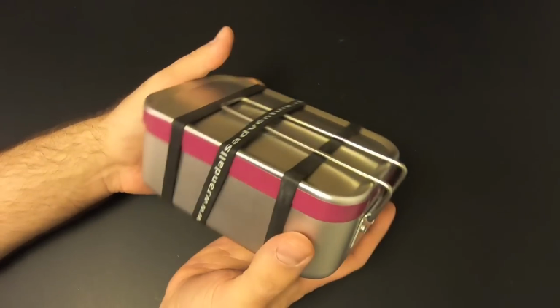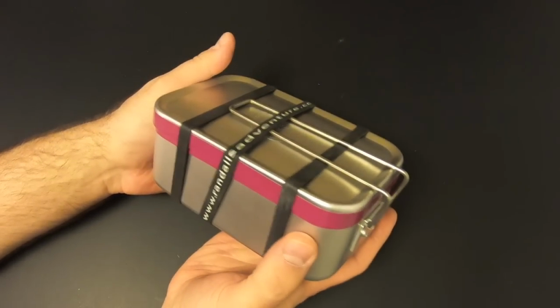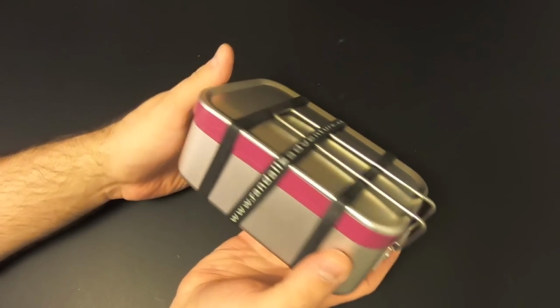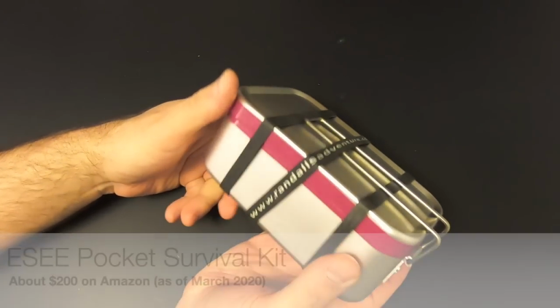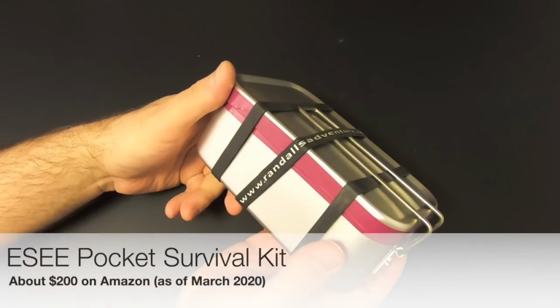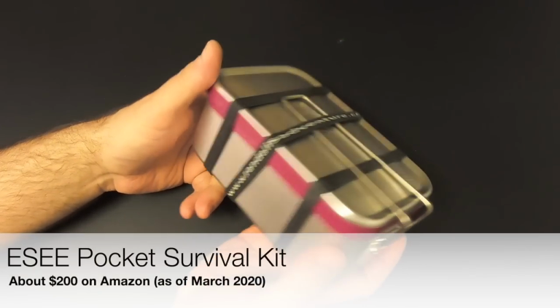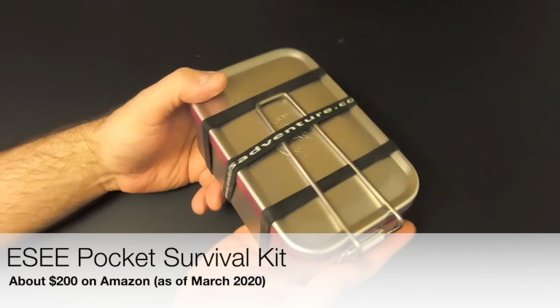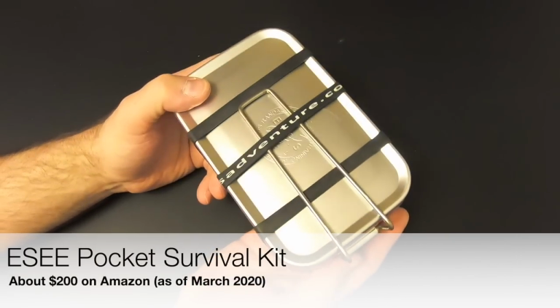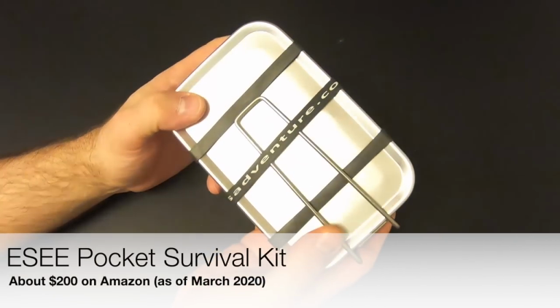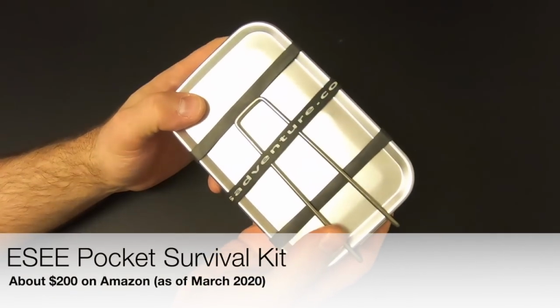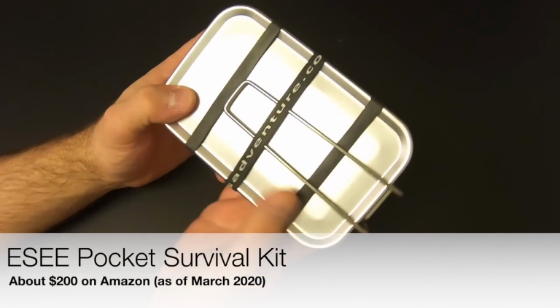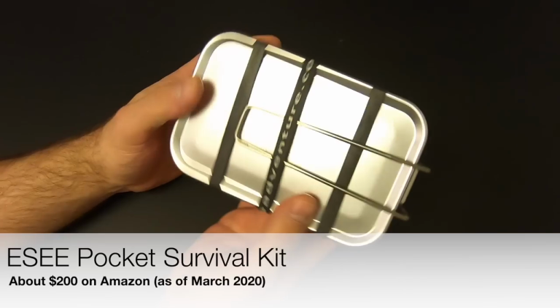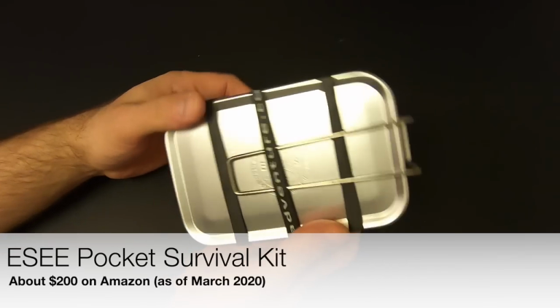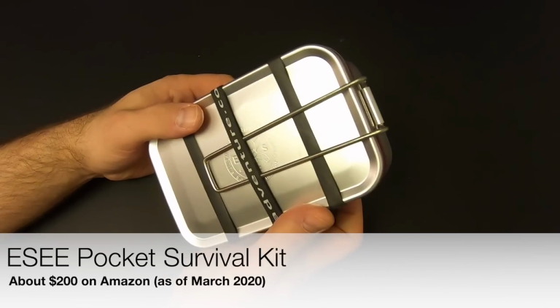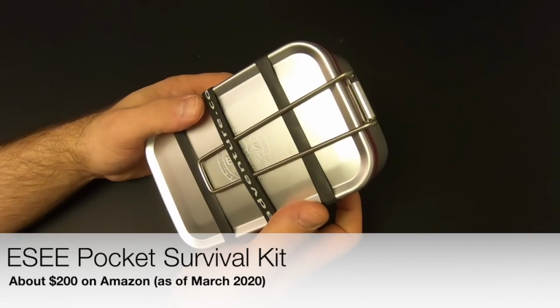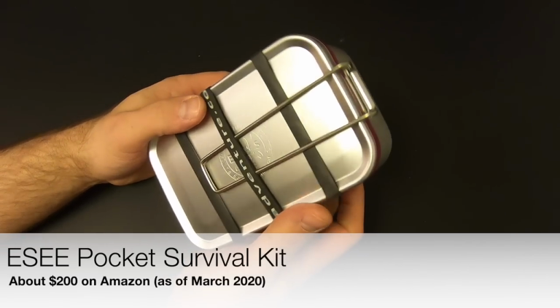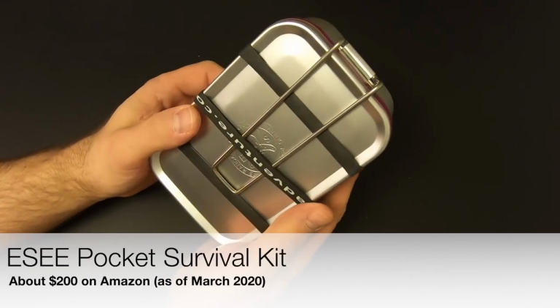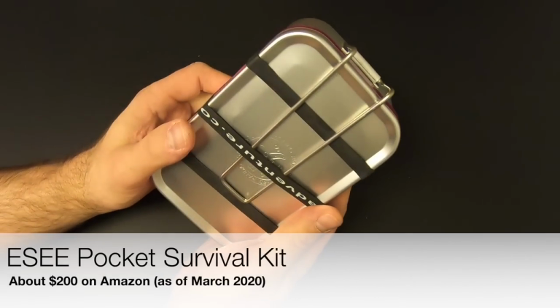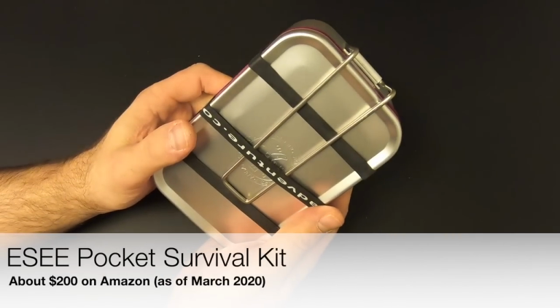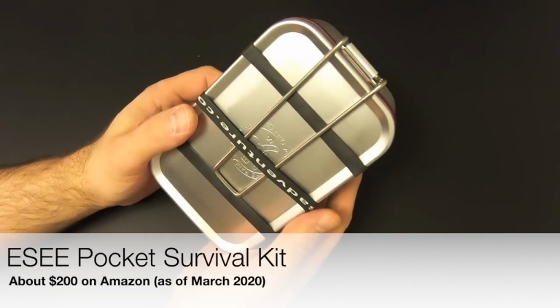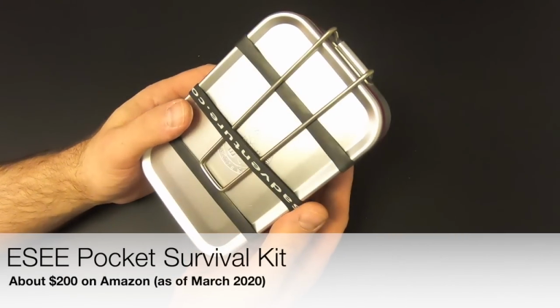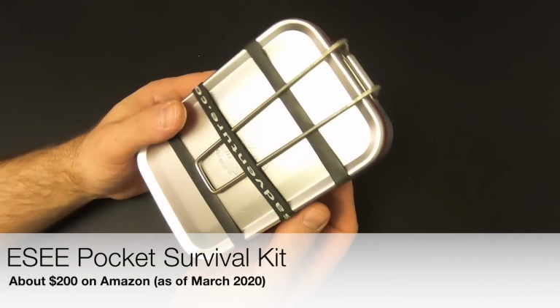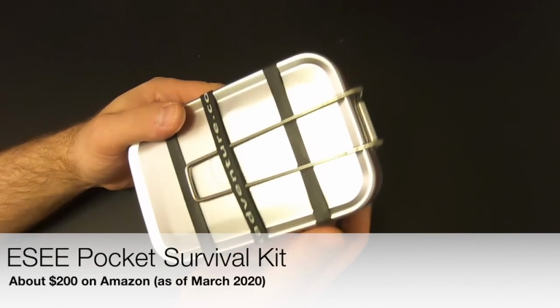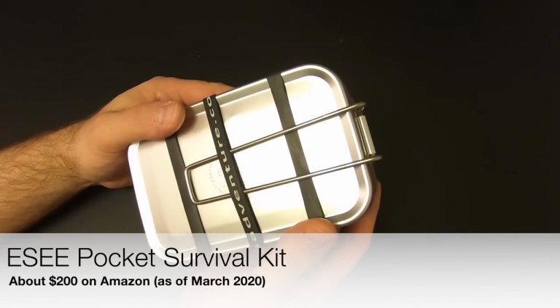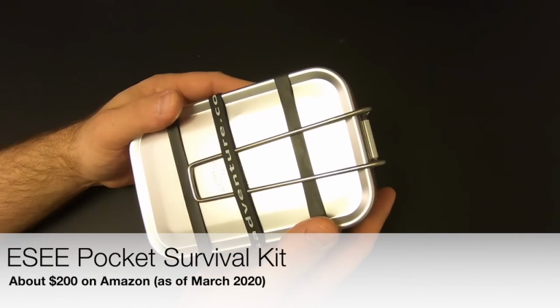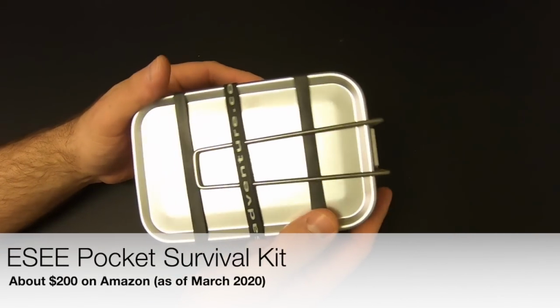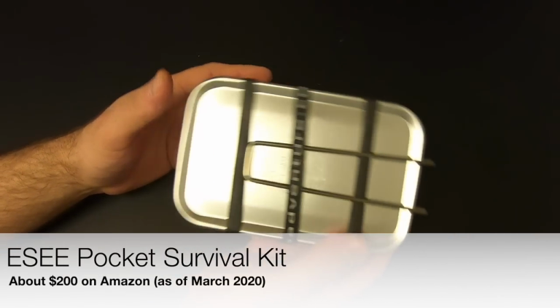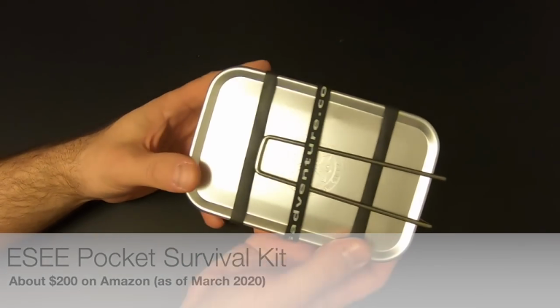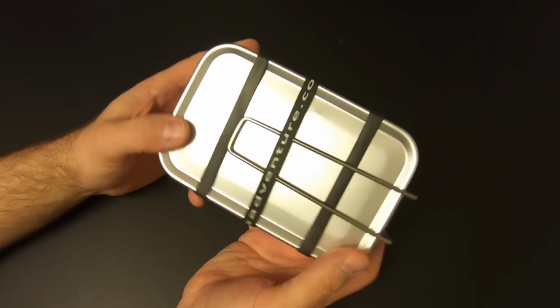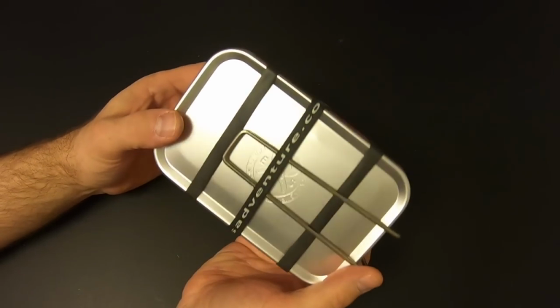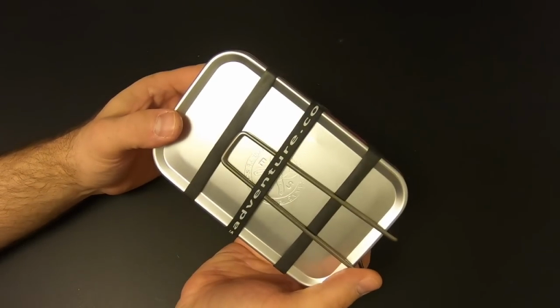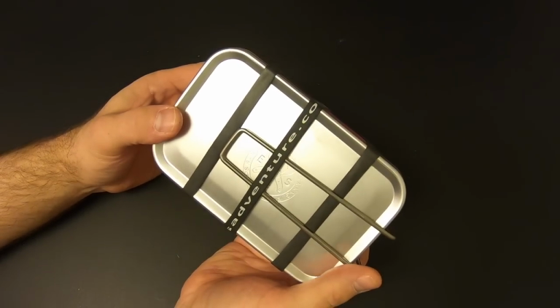So this has been the SE Large Mess 10 Survival Kit. Let me know what you think in the comments. For now that's it — I'm Eric Siegel, this is Kitbash Survival, and I'll see you next time.